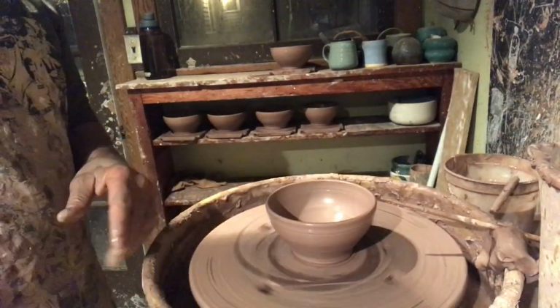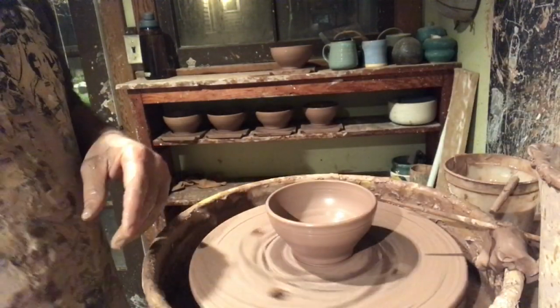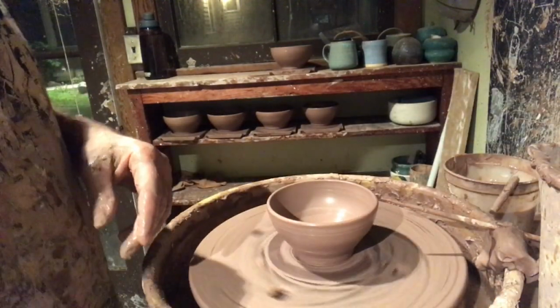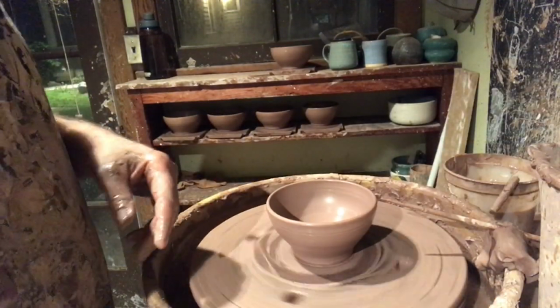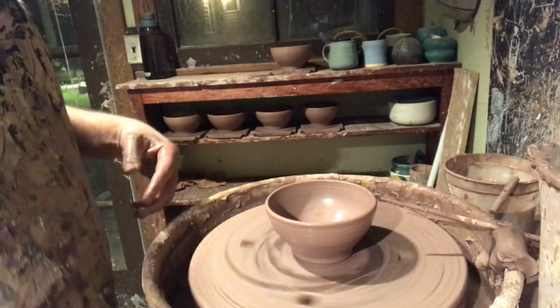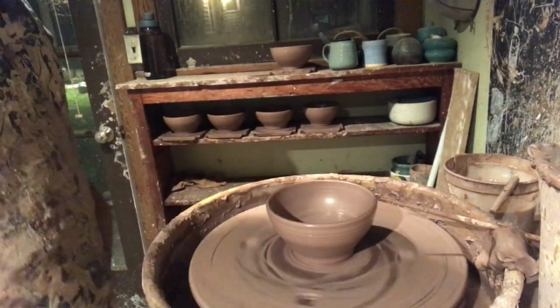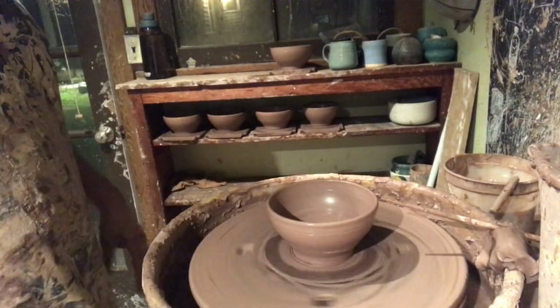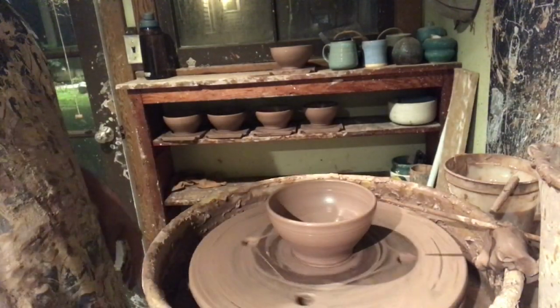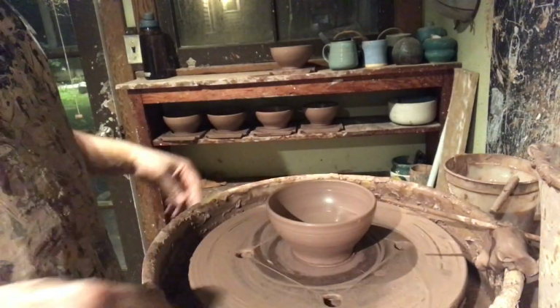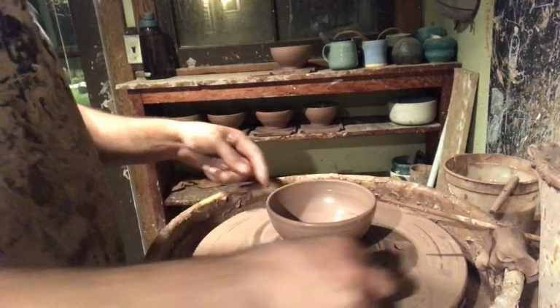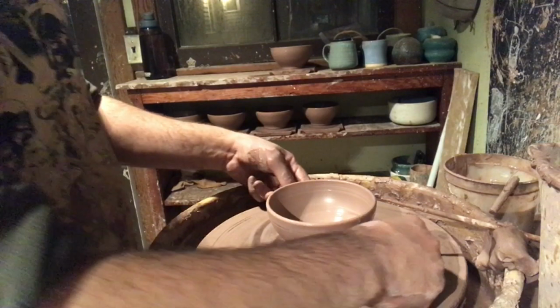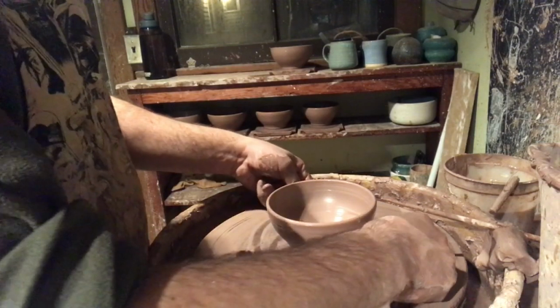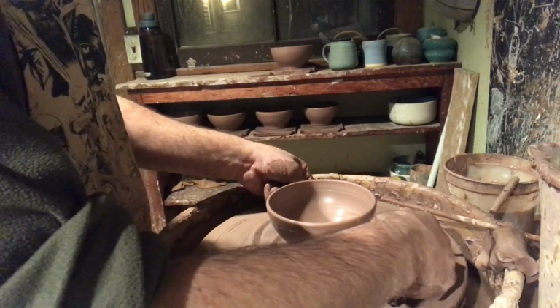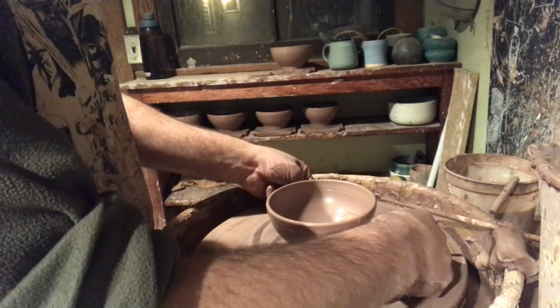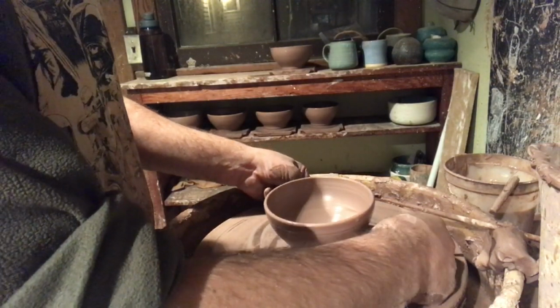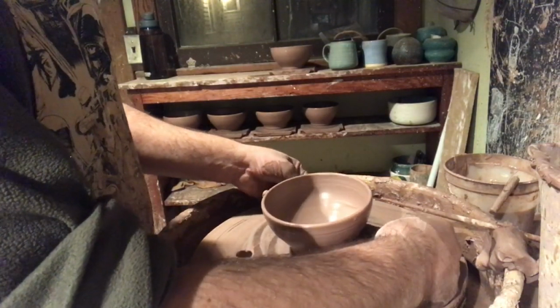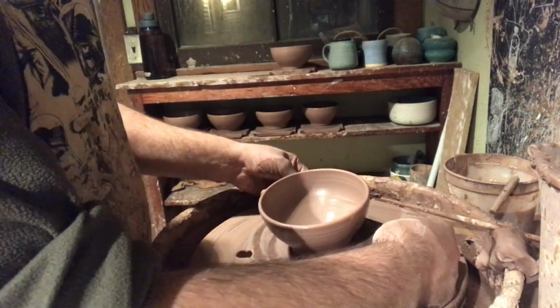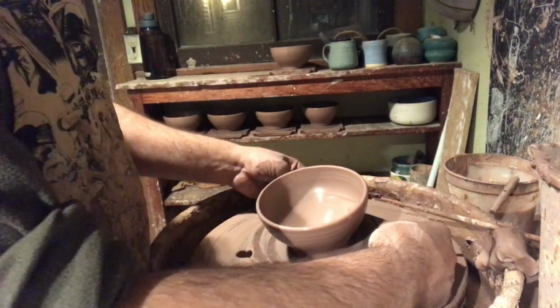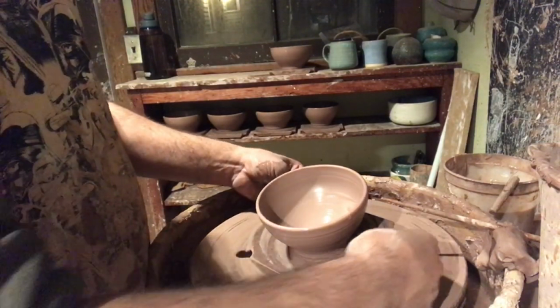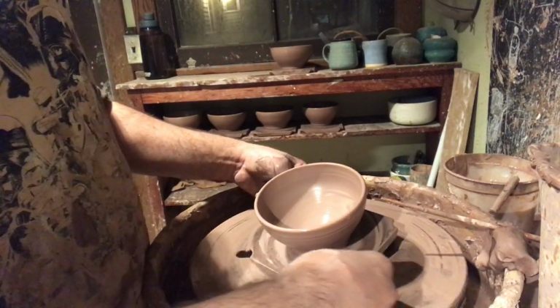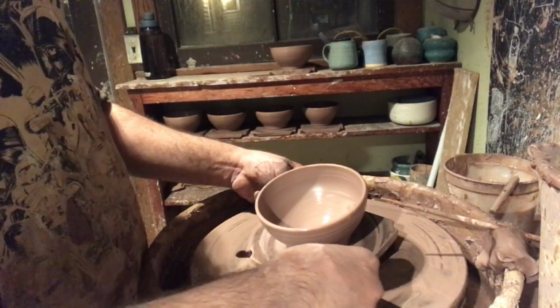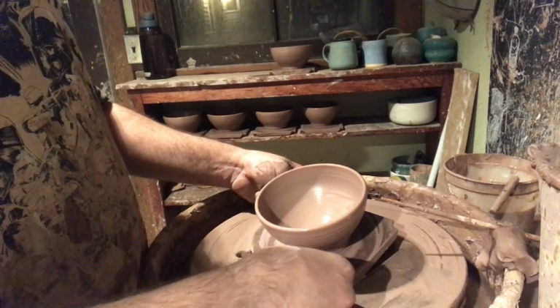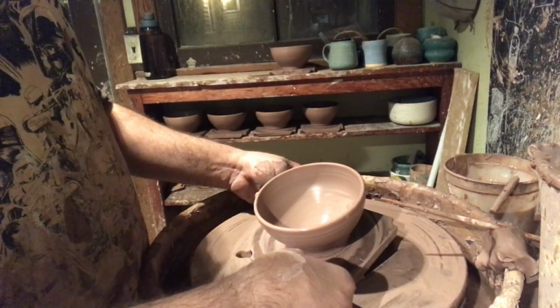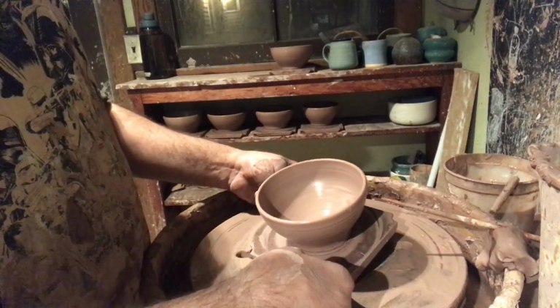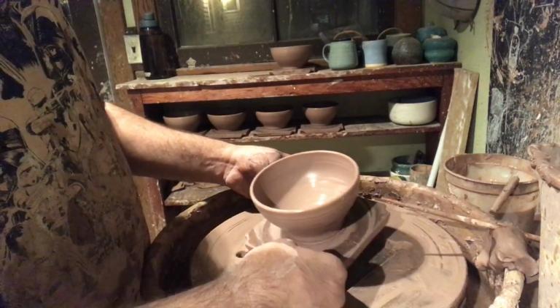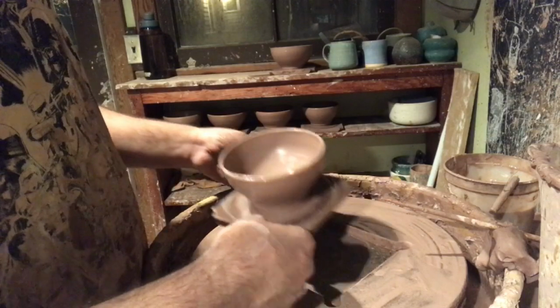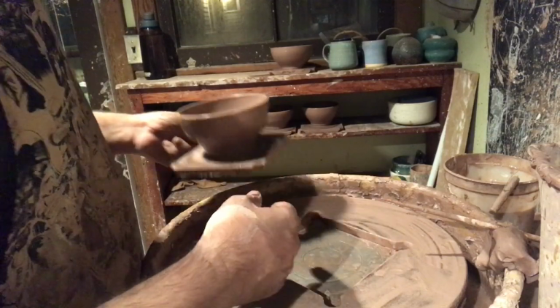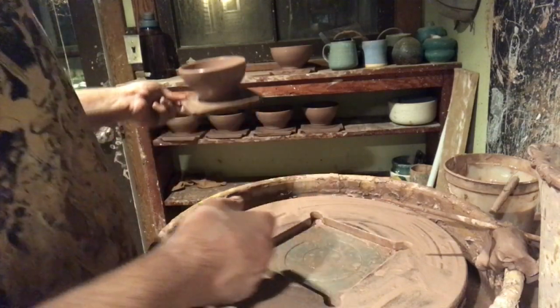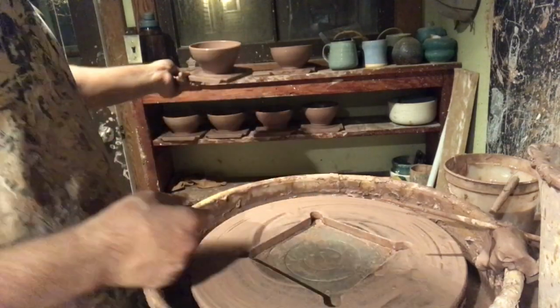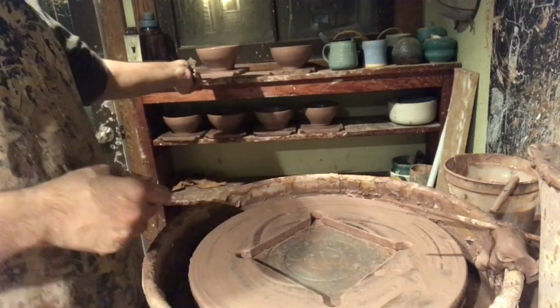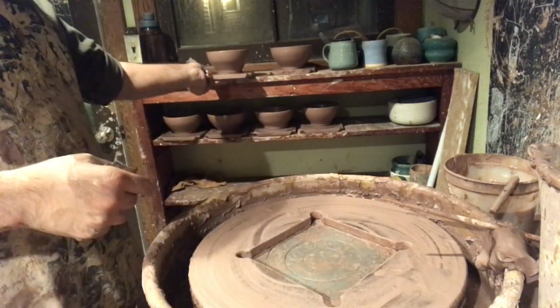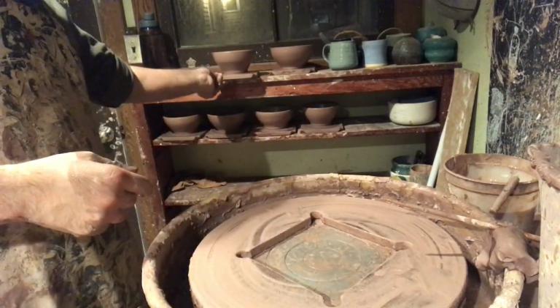Looks like we're ready to go and there's another one. Gonna have to do this all over again. Thanks for watching.